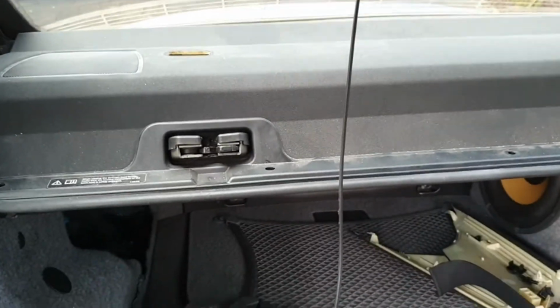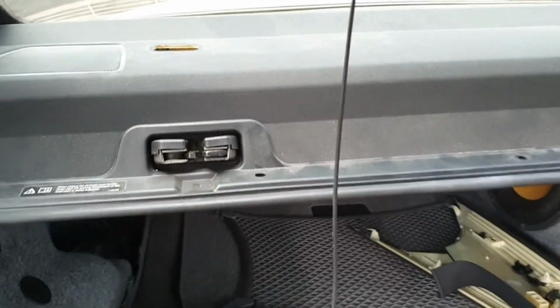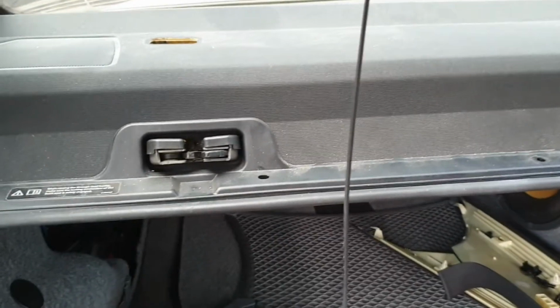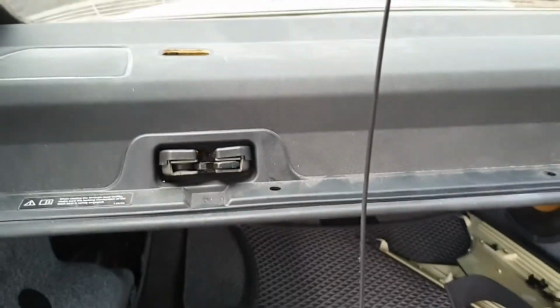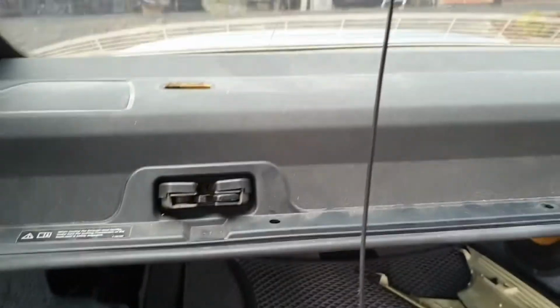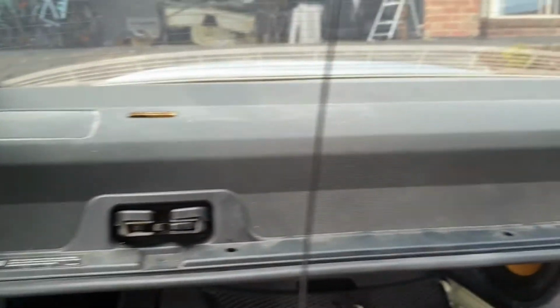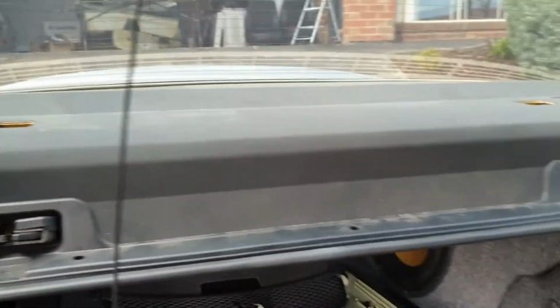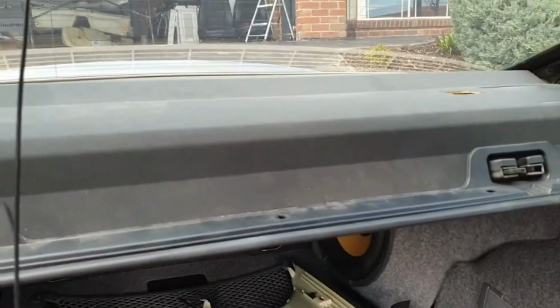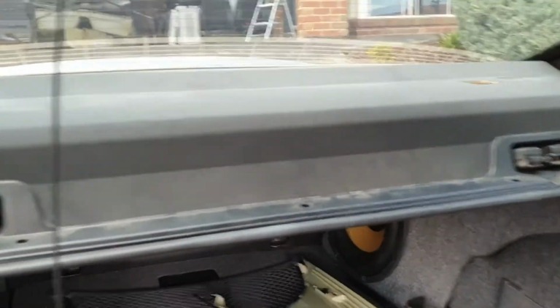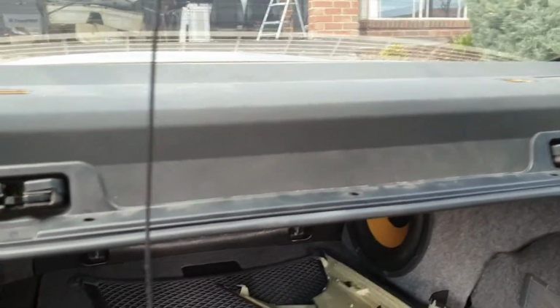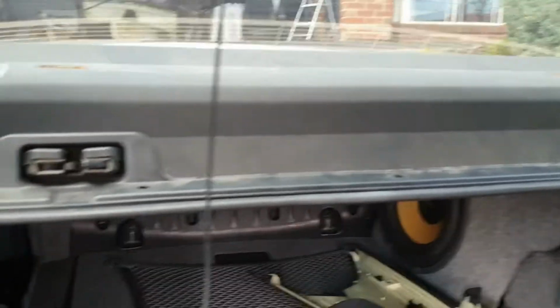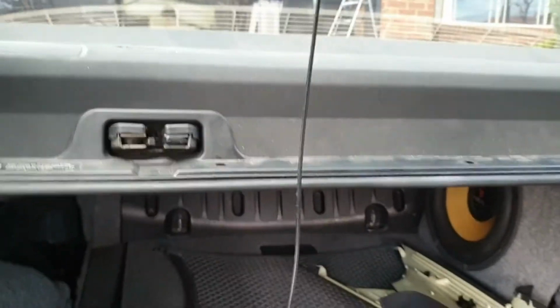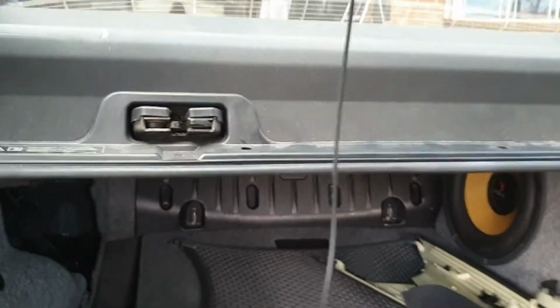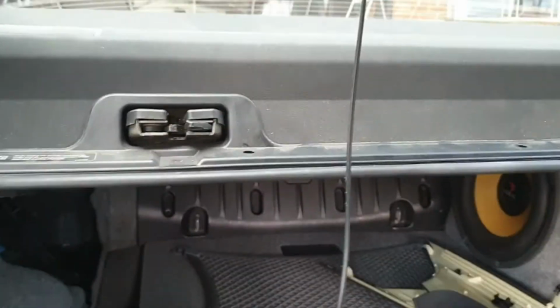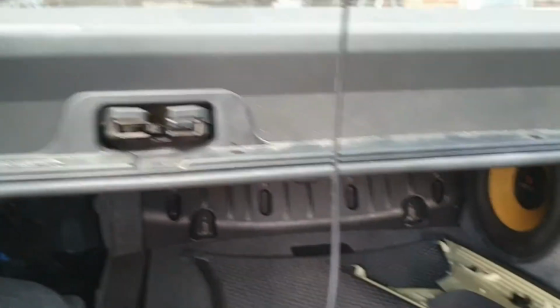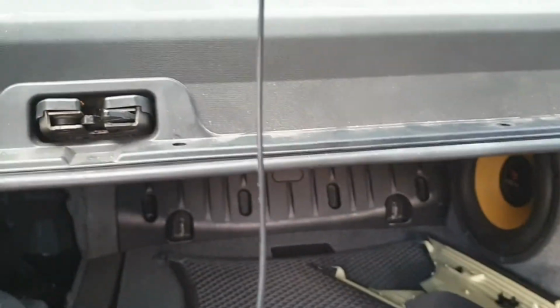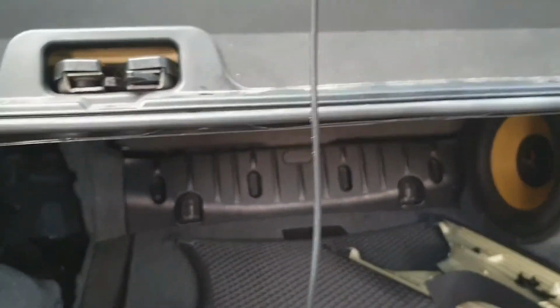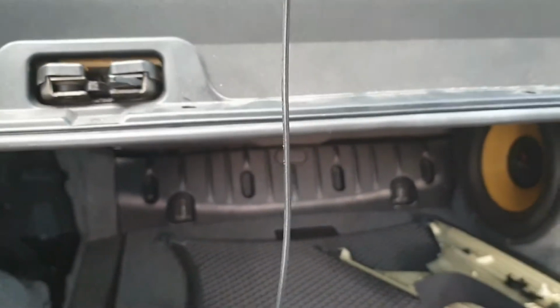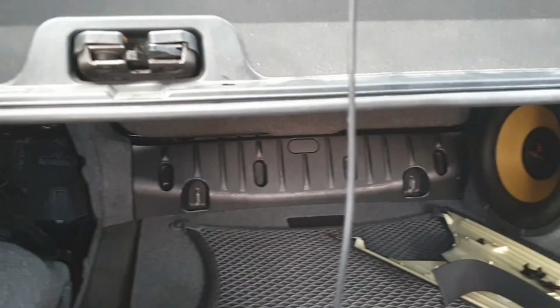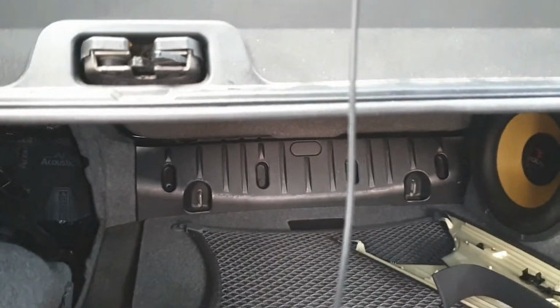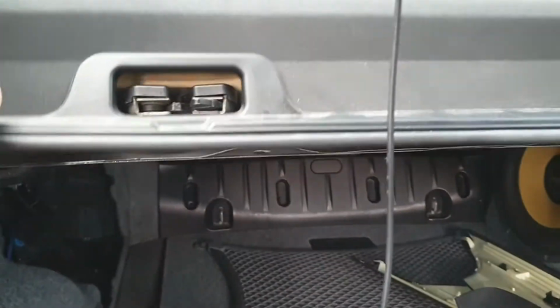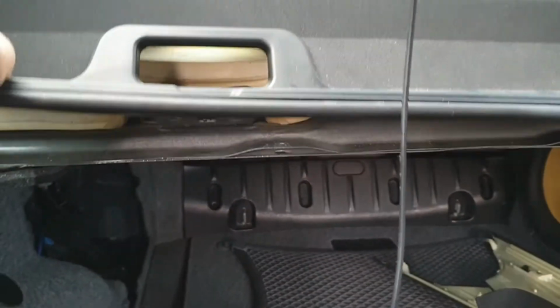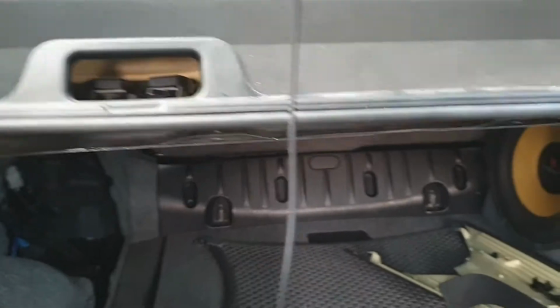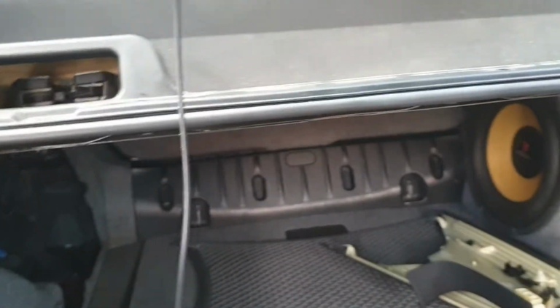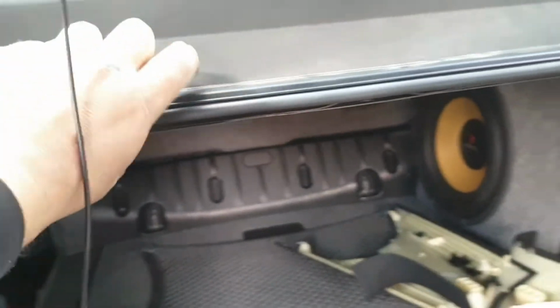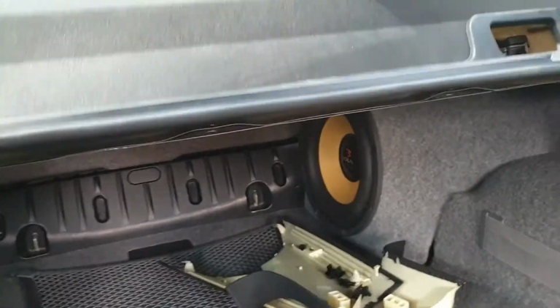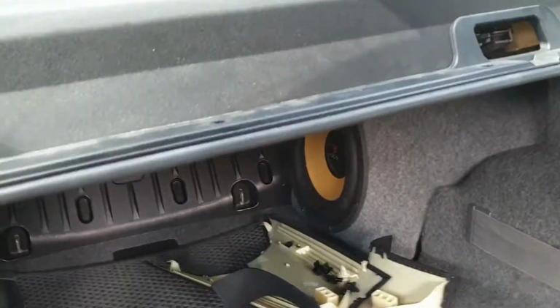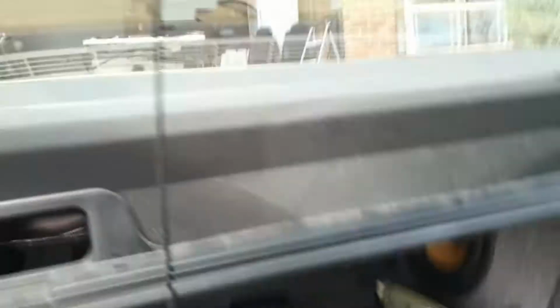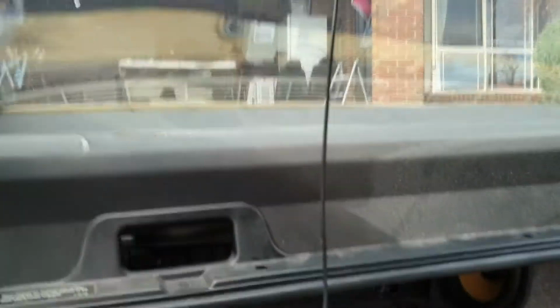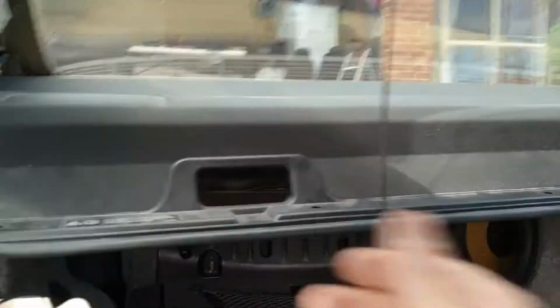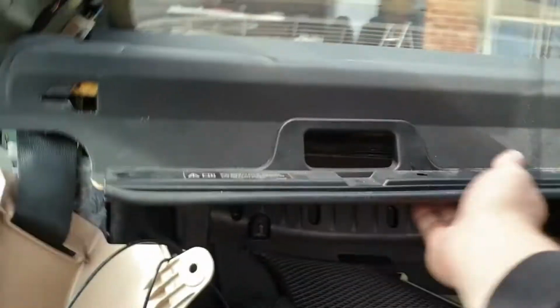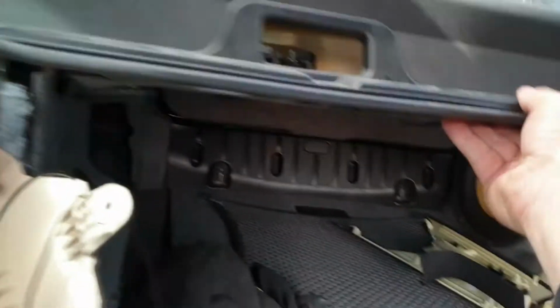With the little press clips and the T40 connectors taken out, just lift the parcel shelf off the connecting lip. The whole parcel shelf will now basically just slide out.